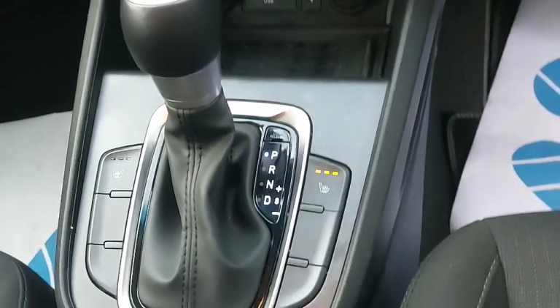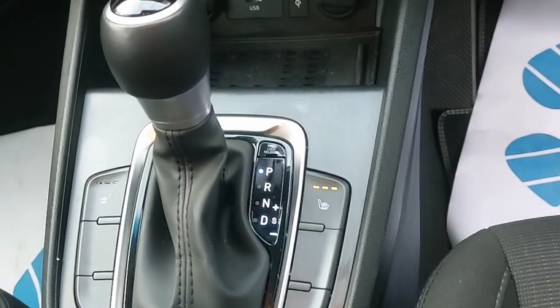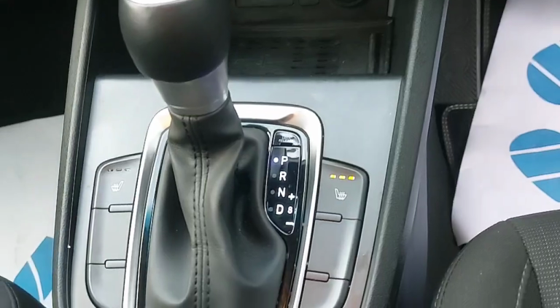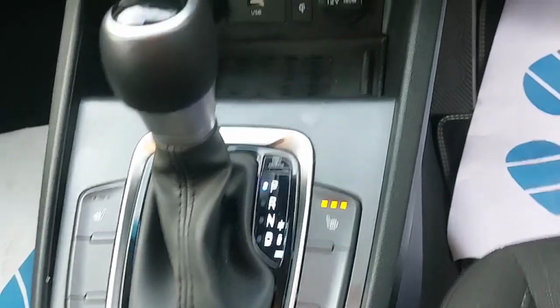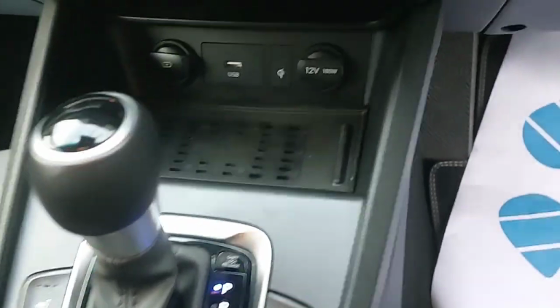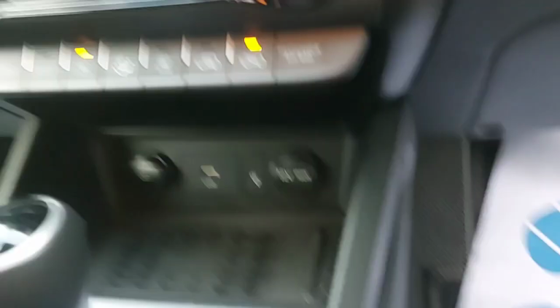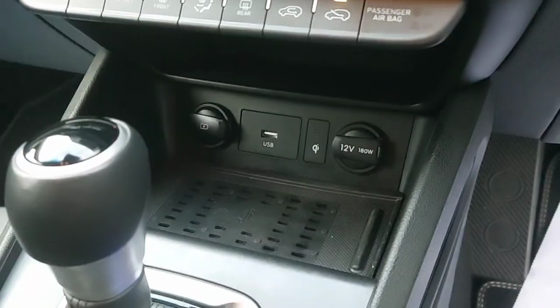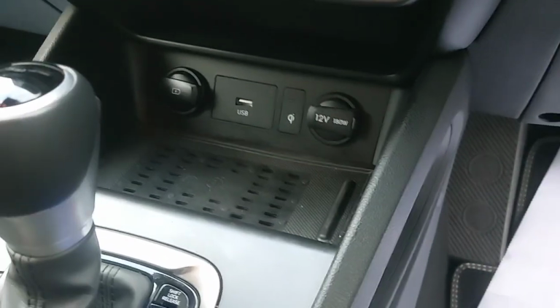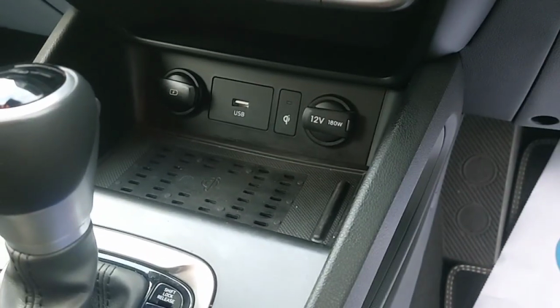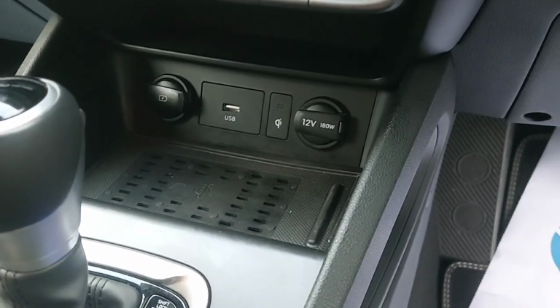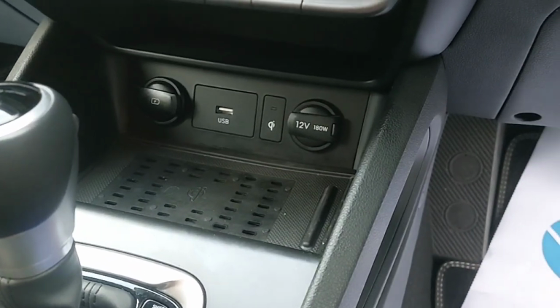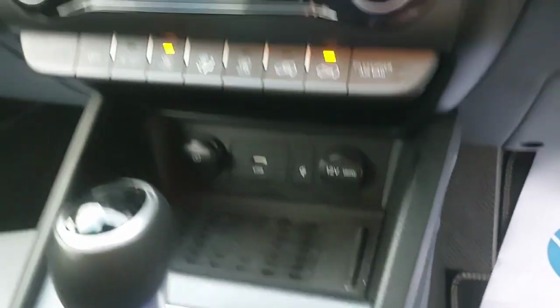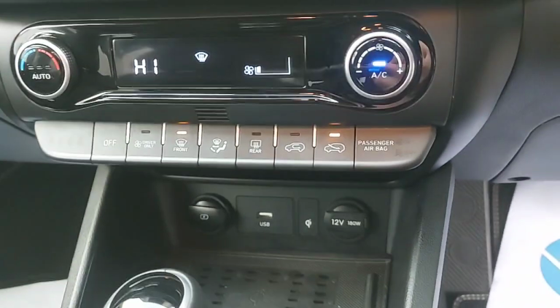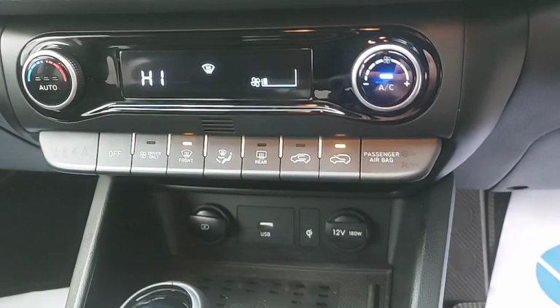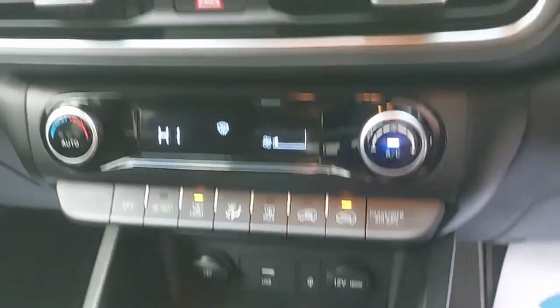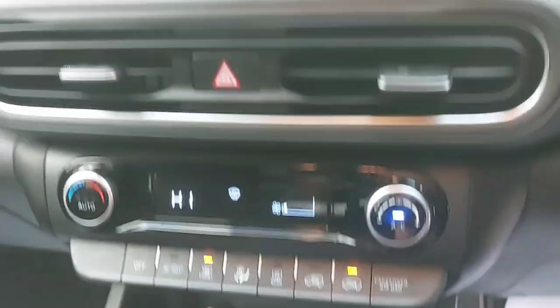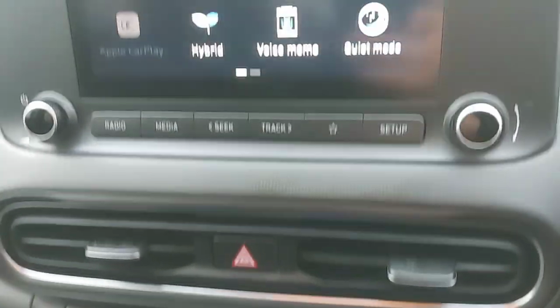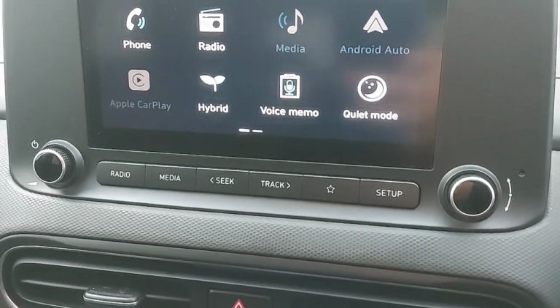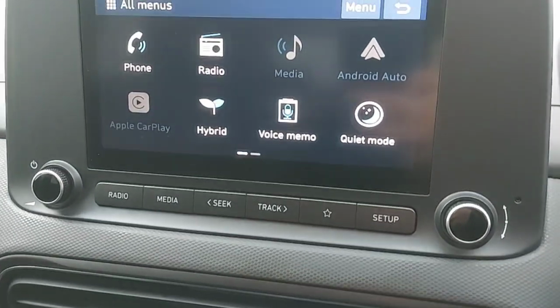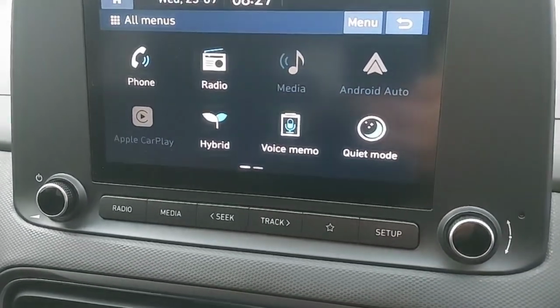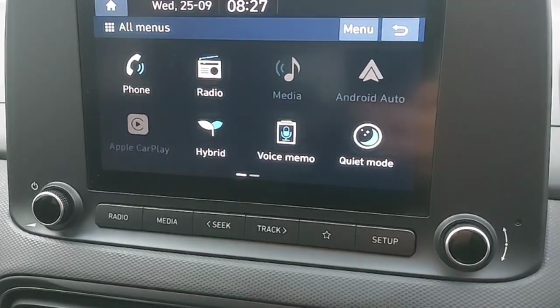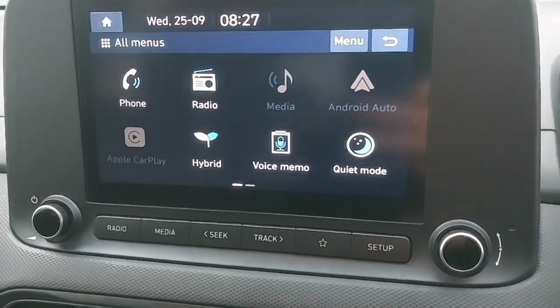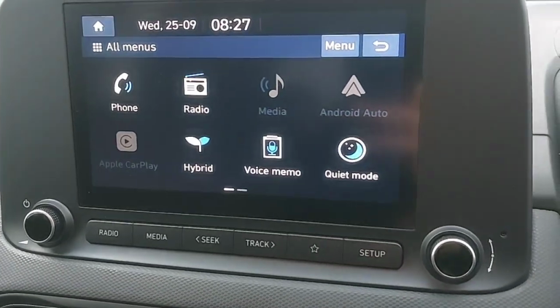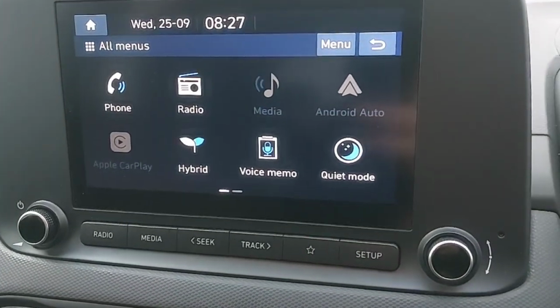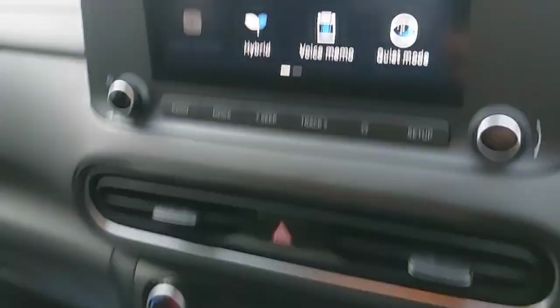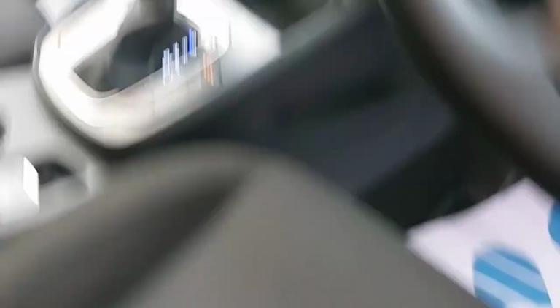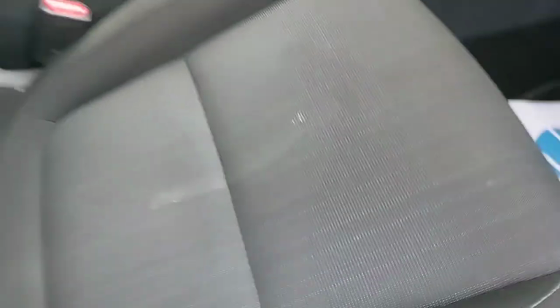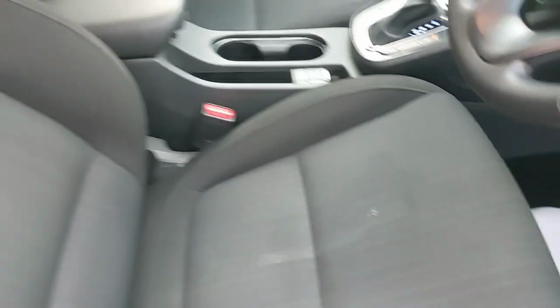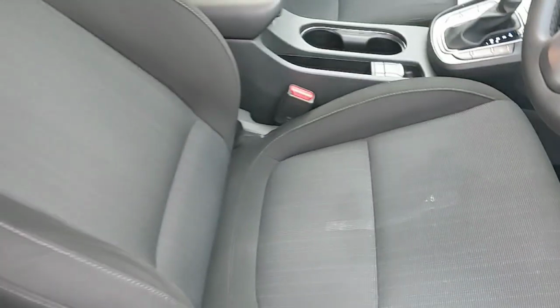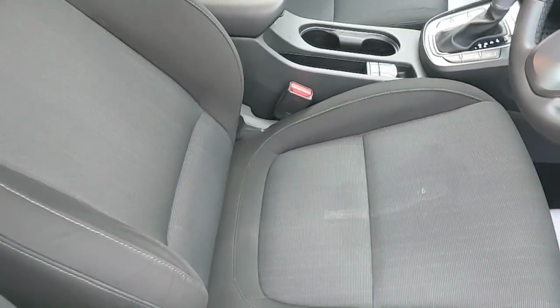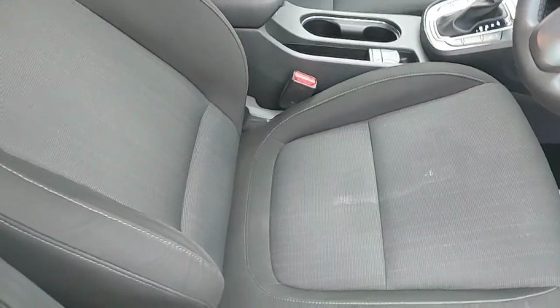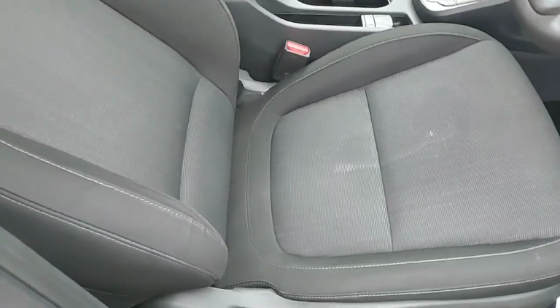Into the center, it comes with an automatic gearbox, heated seats, a wireless charging pad with USB charging ports, climate control, an LED display, and Apple CarPlay and Android Auto capability. The seats are finished in a black and grey cloth material.